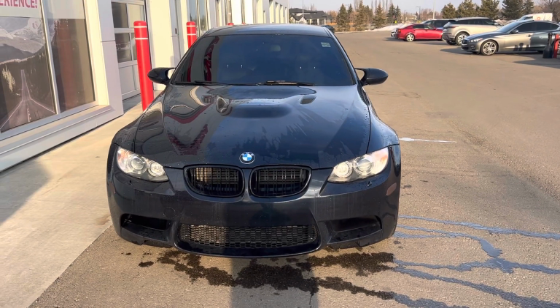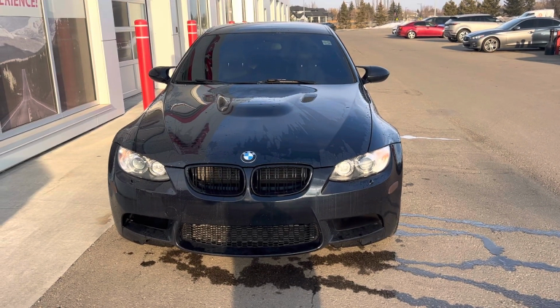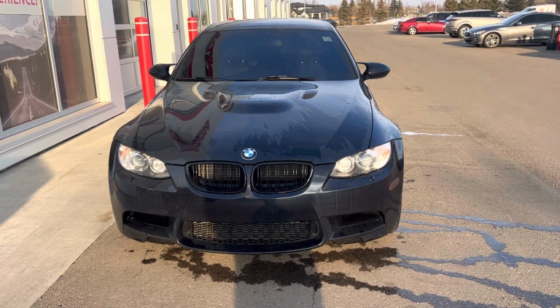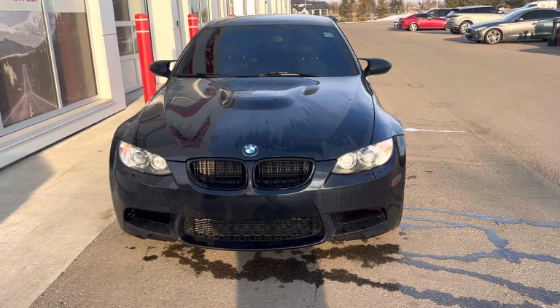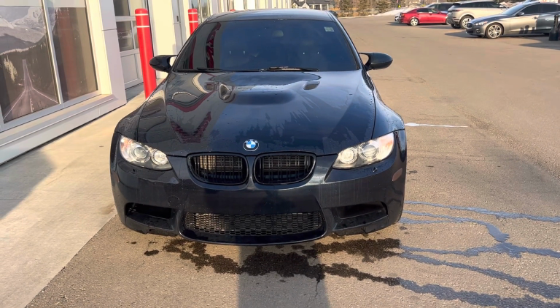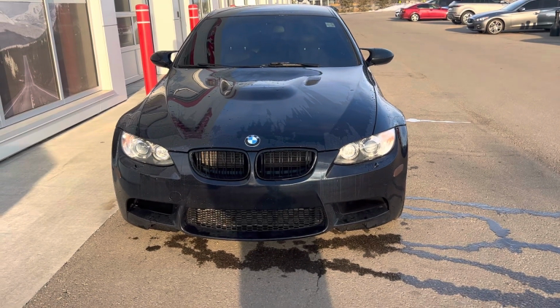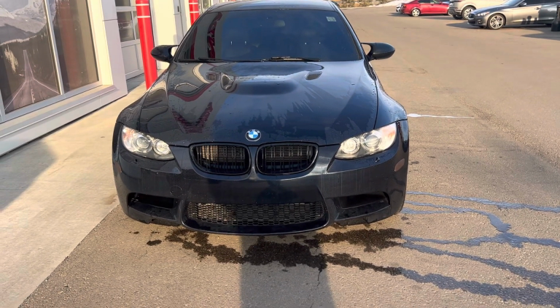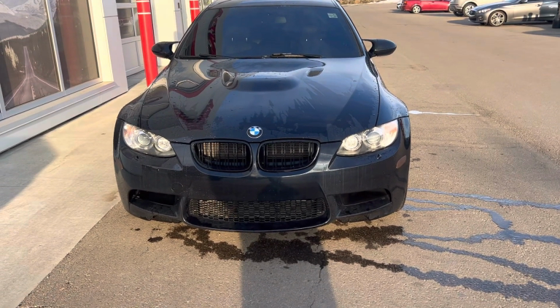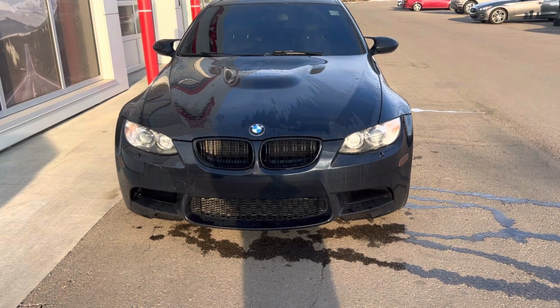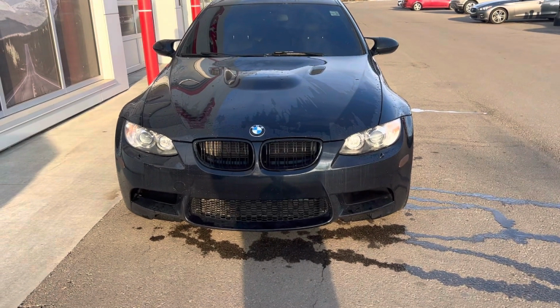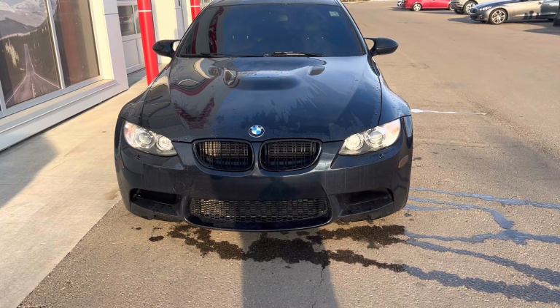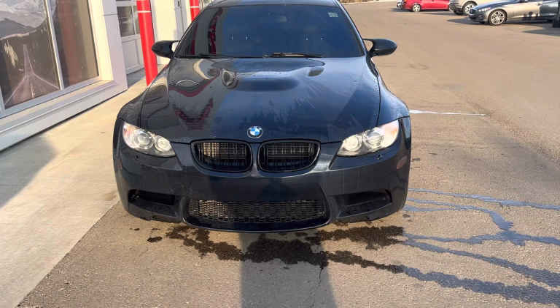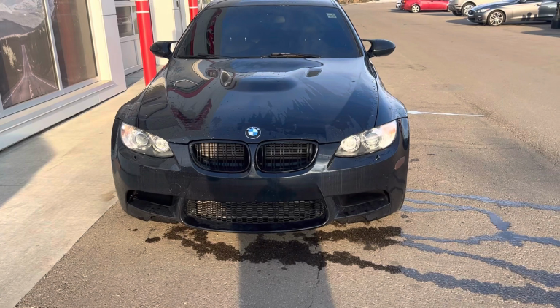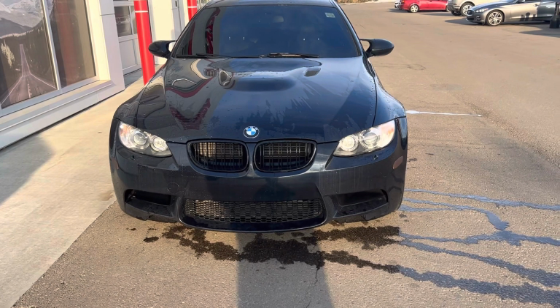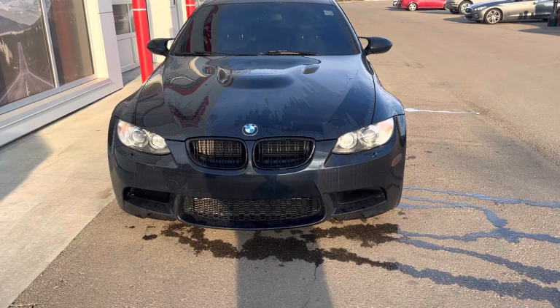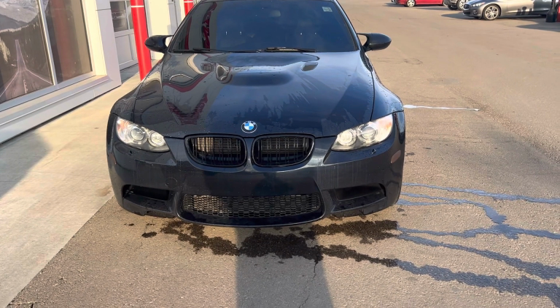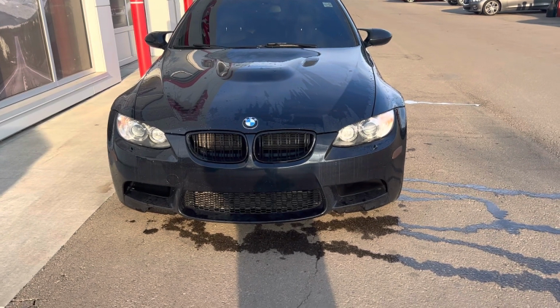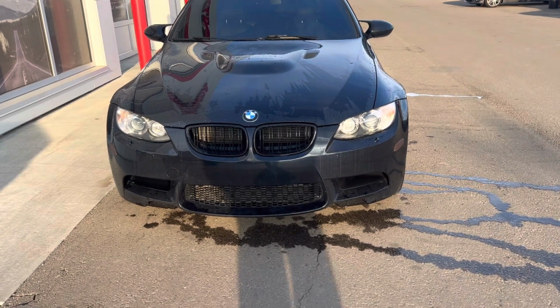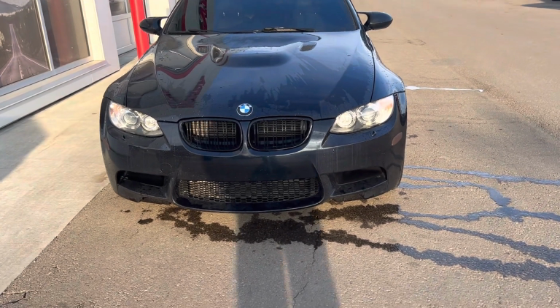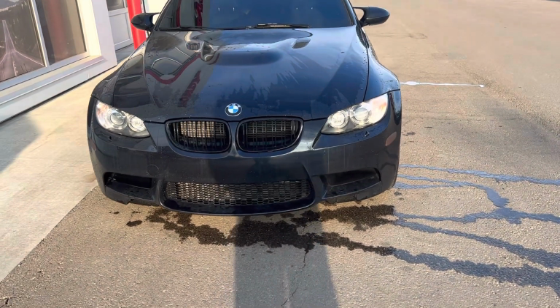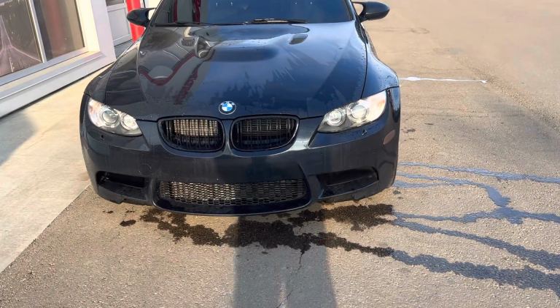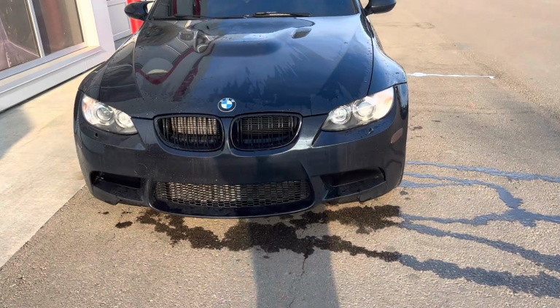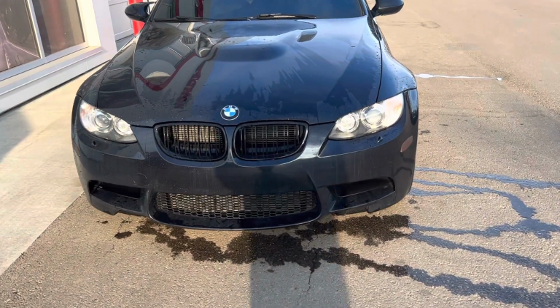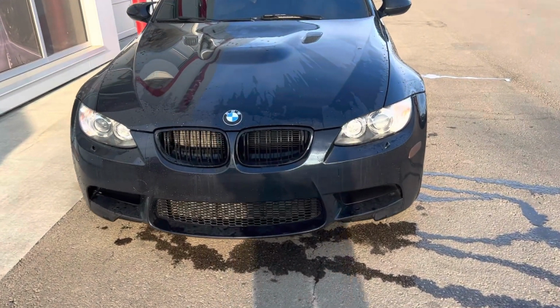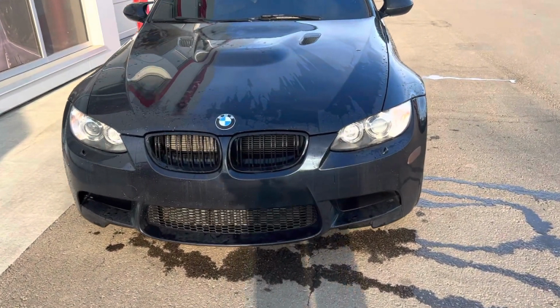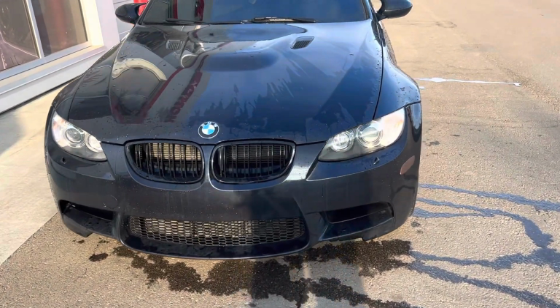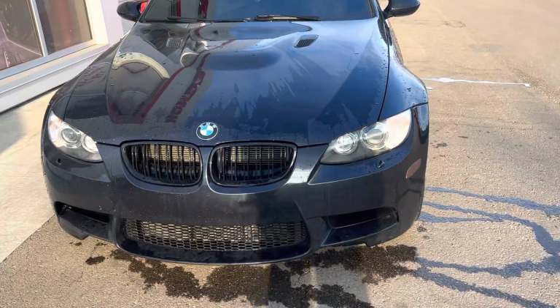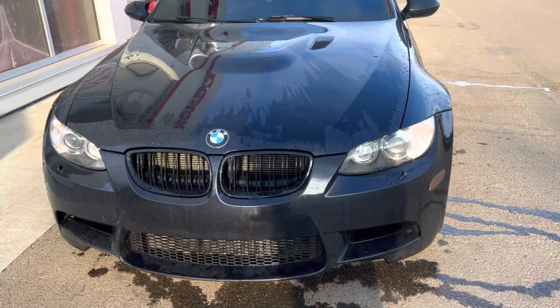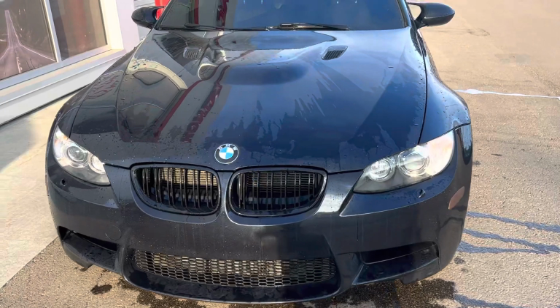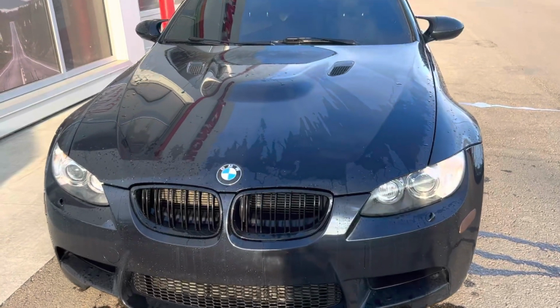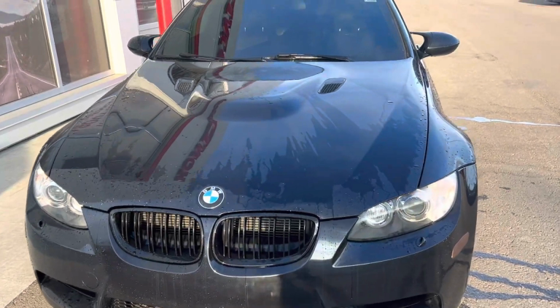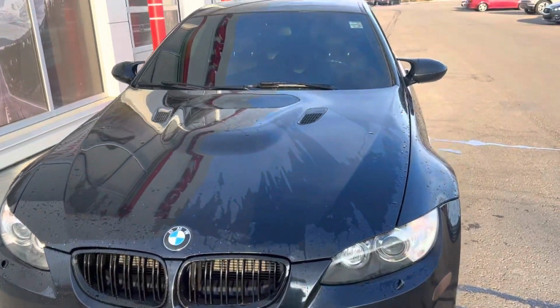Hi, this is Bob from St. Albert Honda. I wanted to do a quick walk-around video of this 2011 BMW M3. This one's got 152,000 kilometers on it.